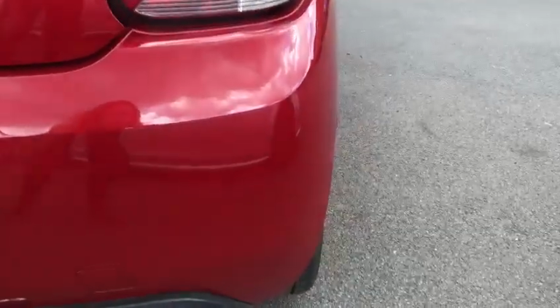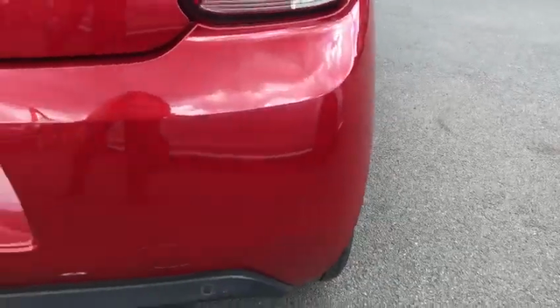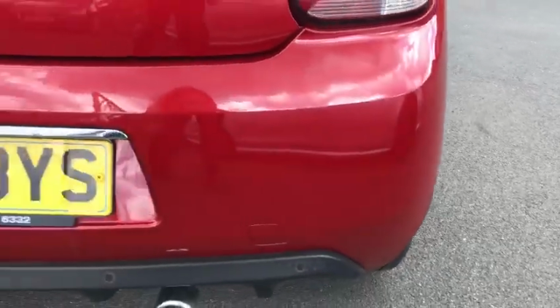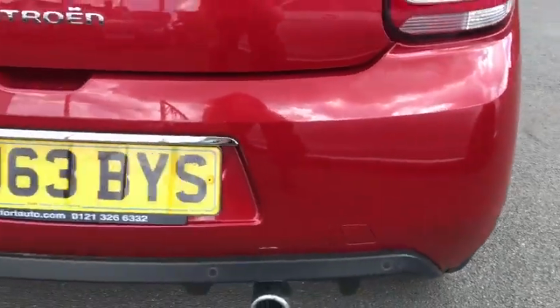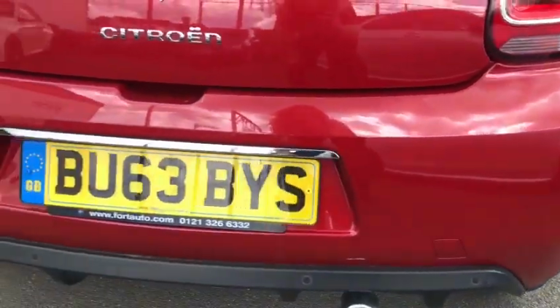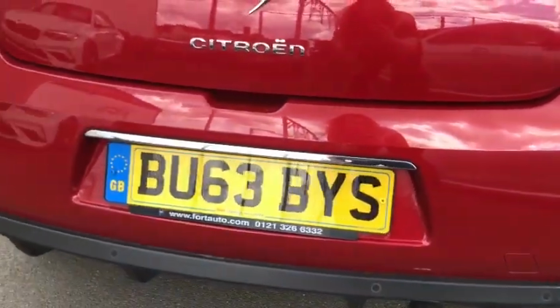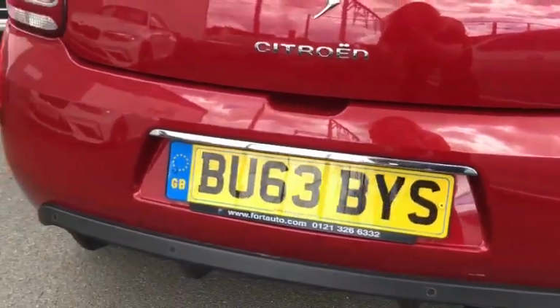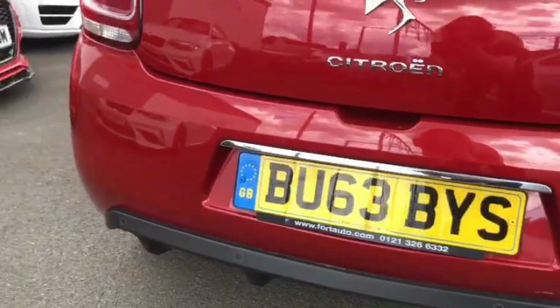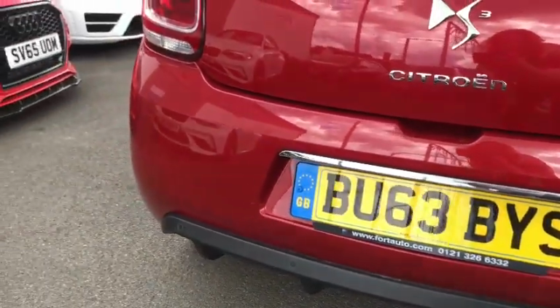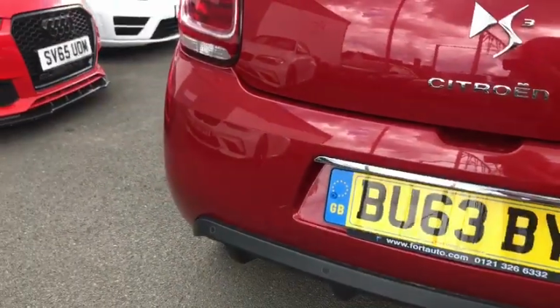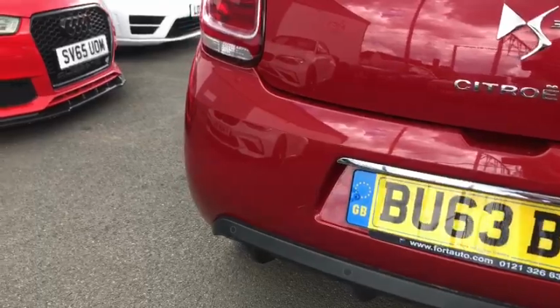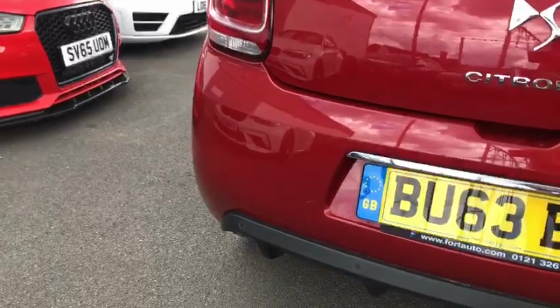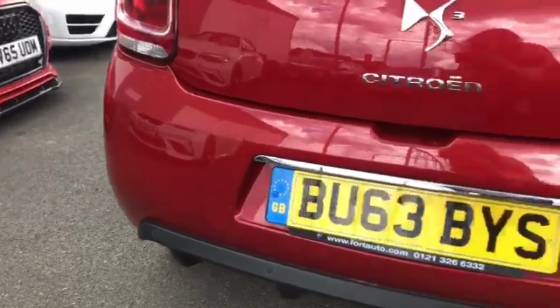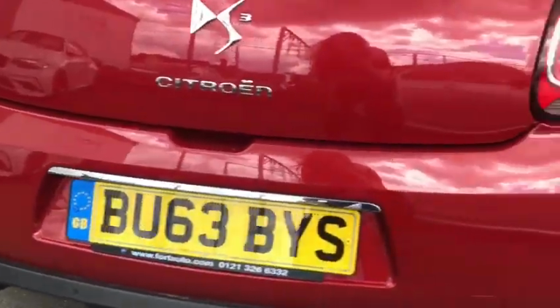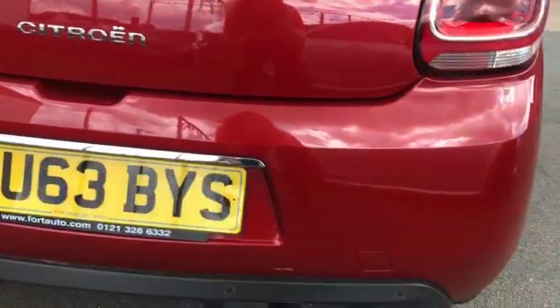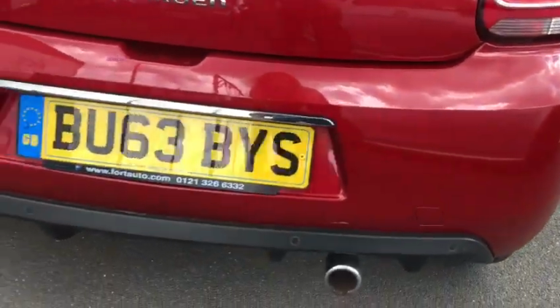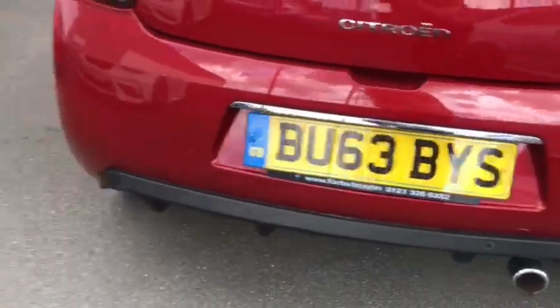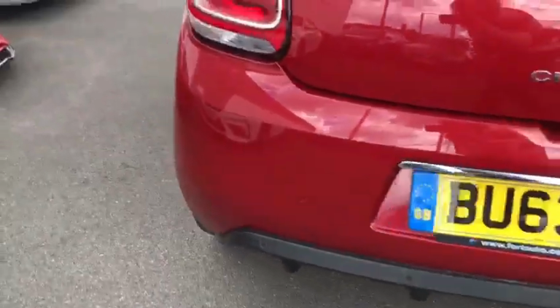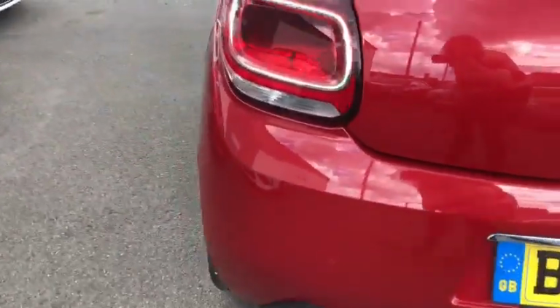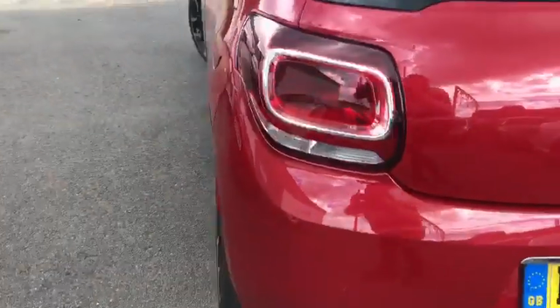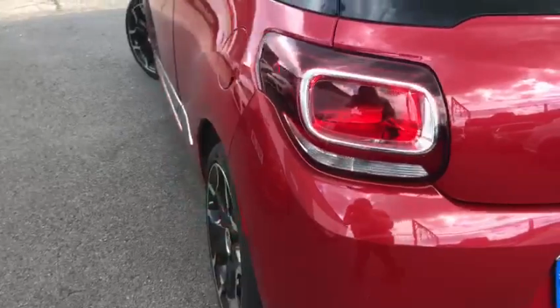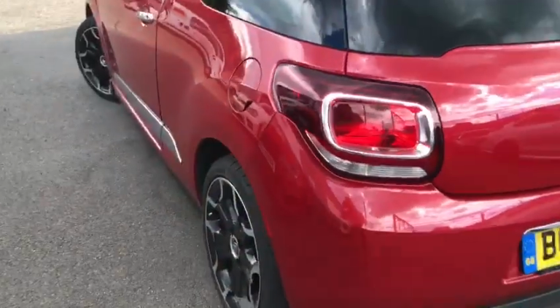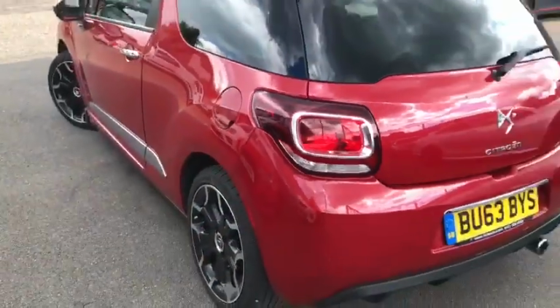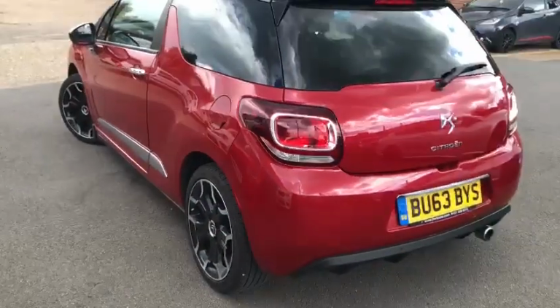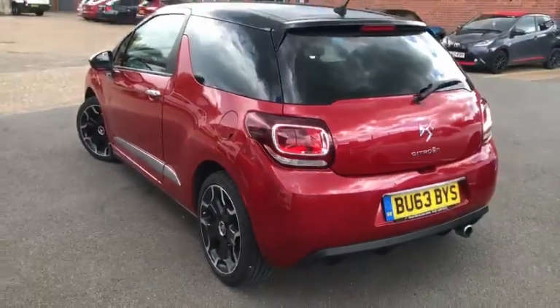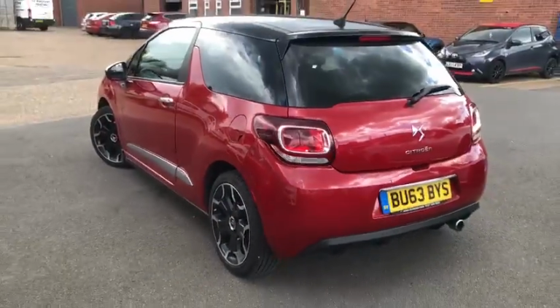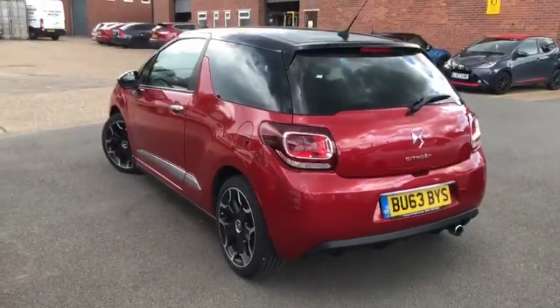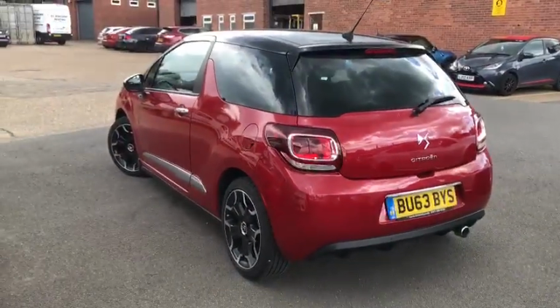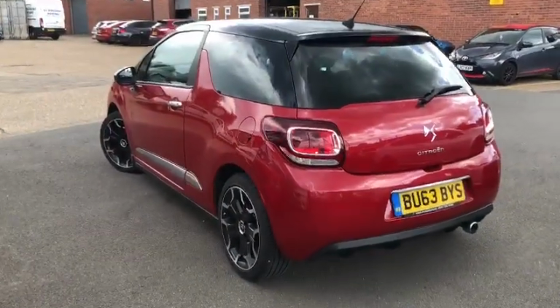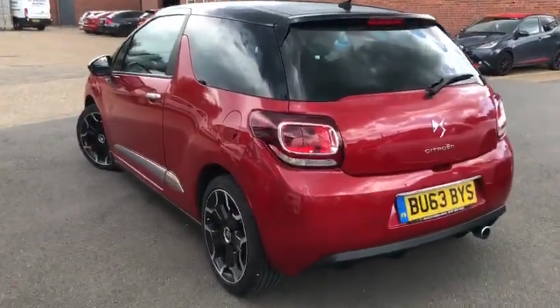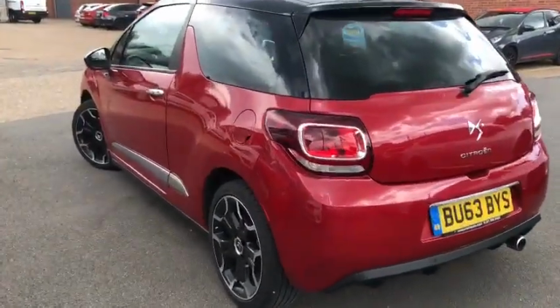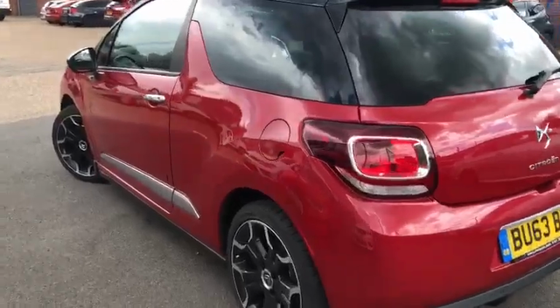Going around the rear, there's nothing major on the rear at all that needs to be noted. The red and black combo is very smart.